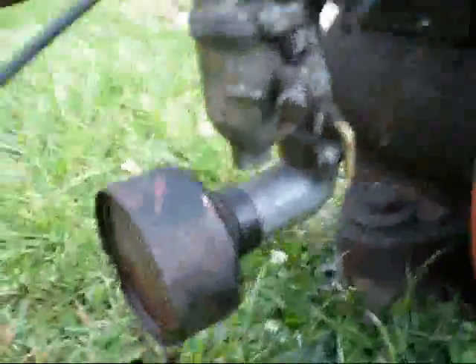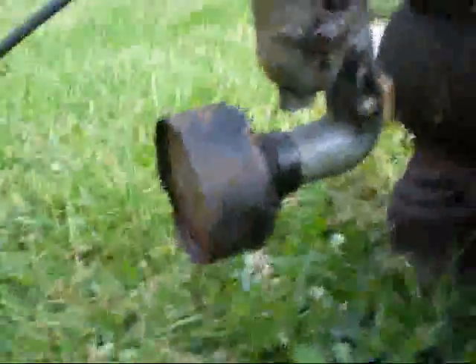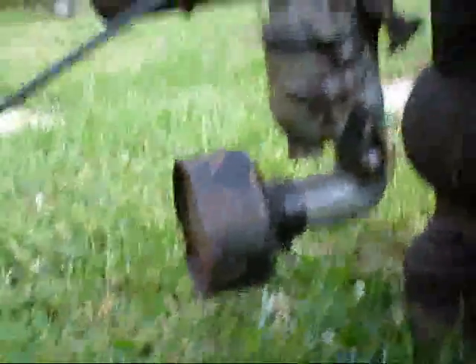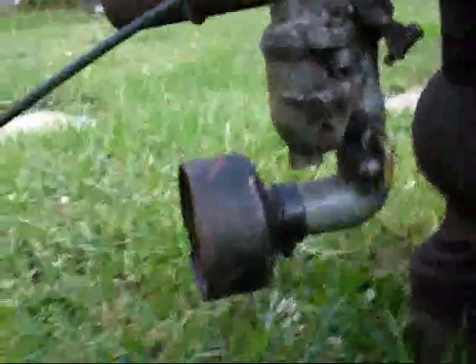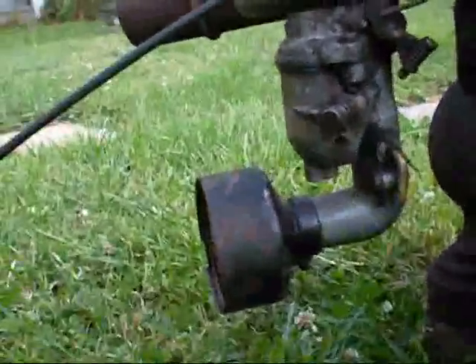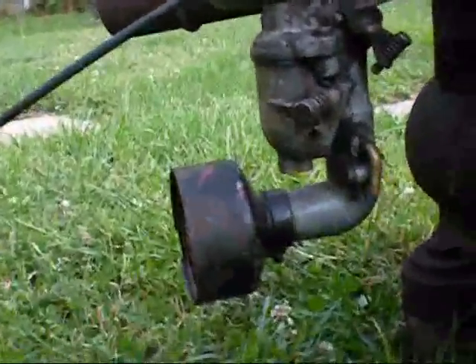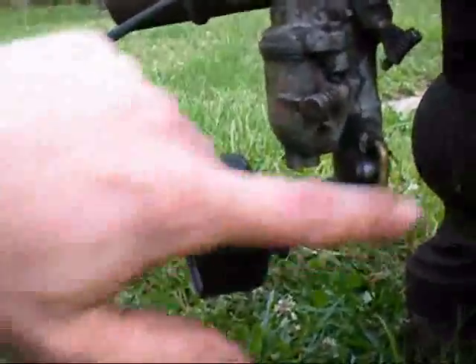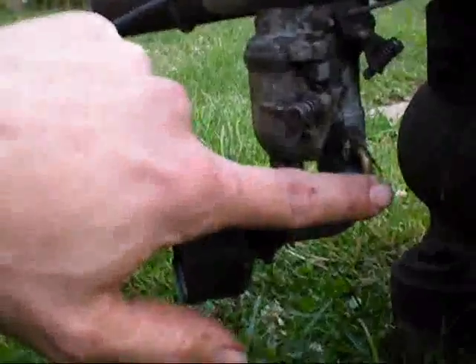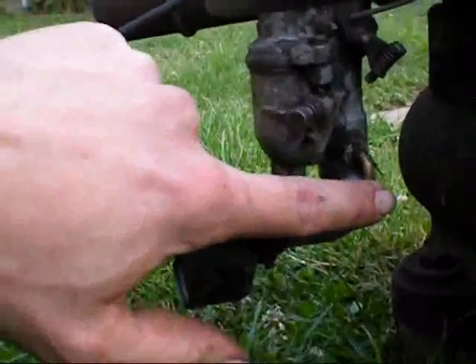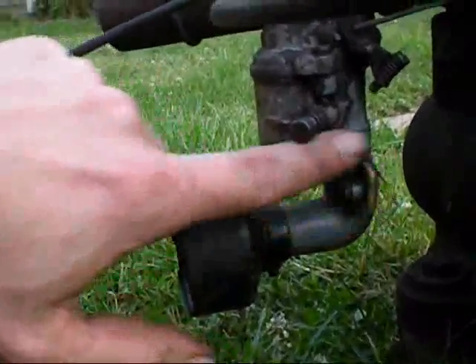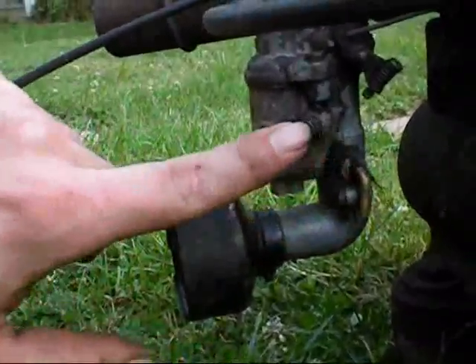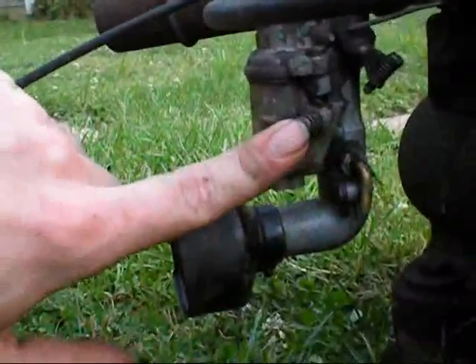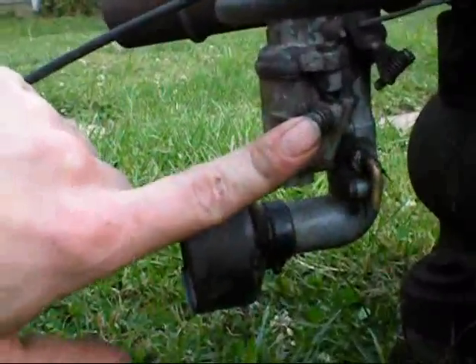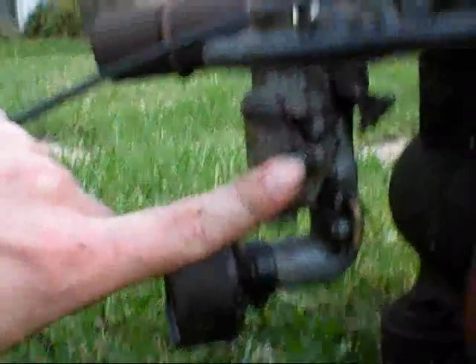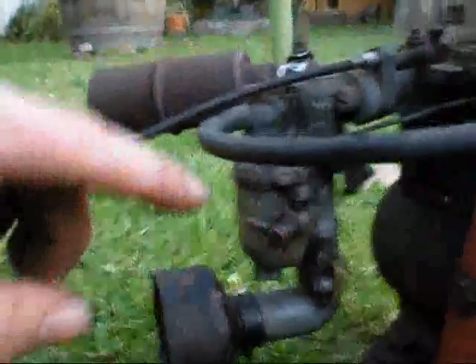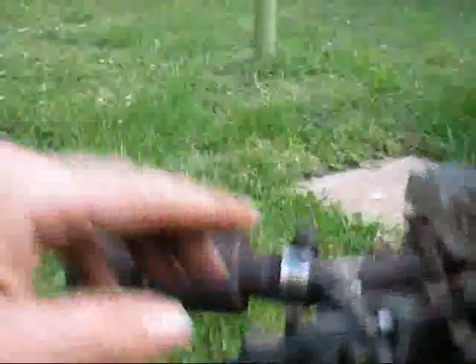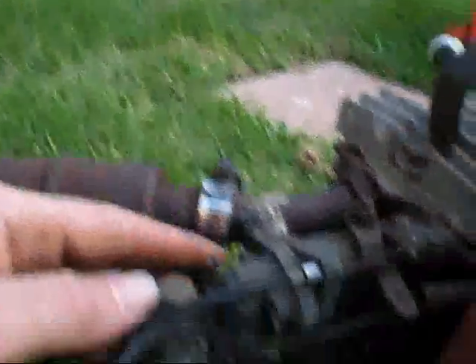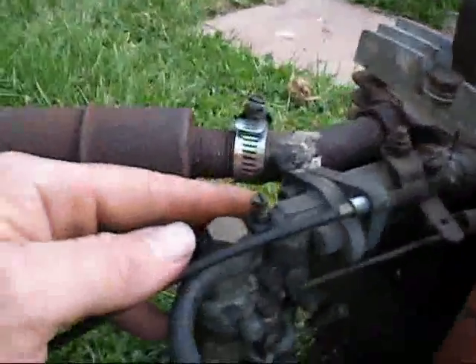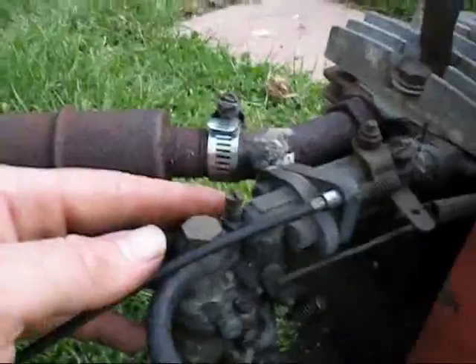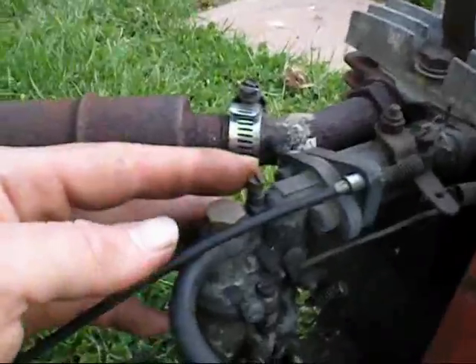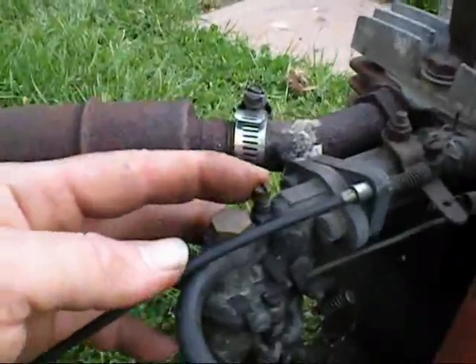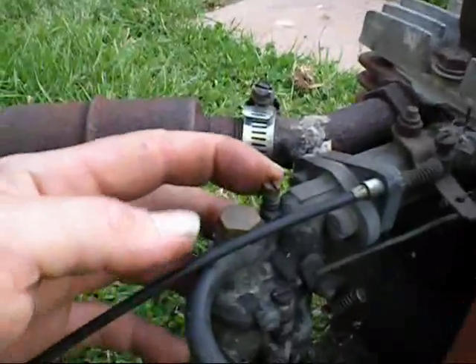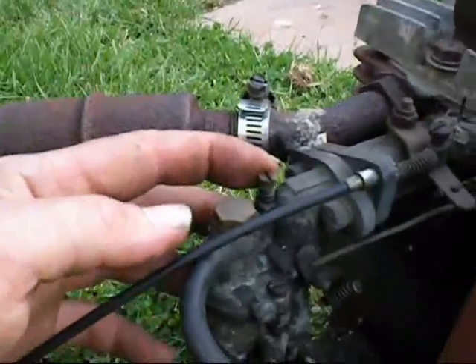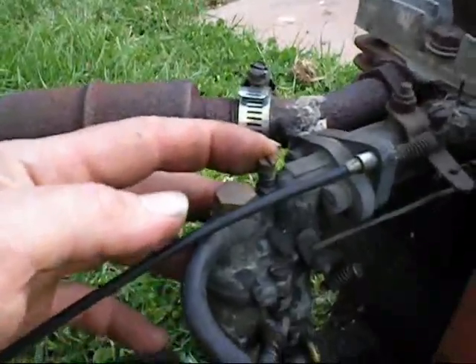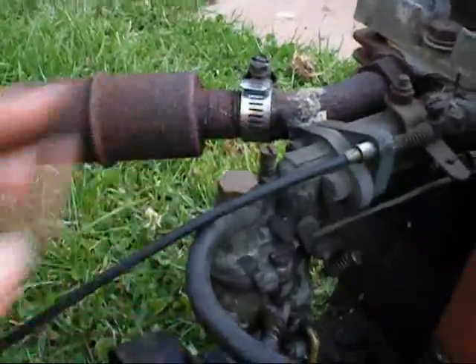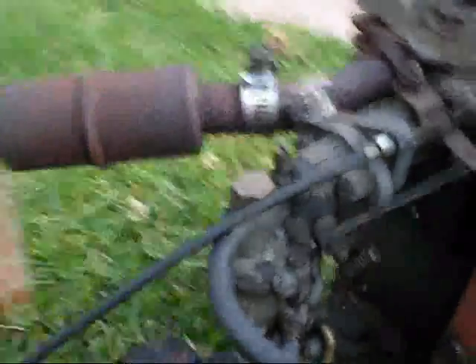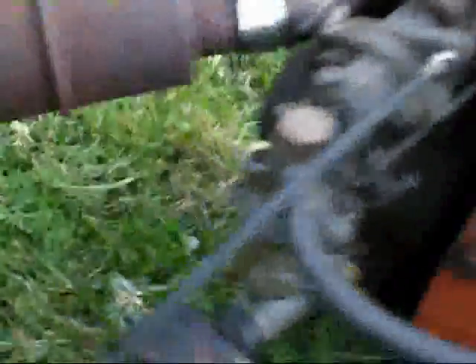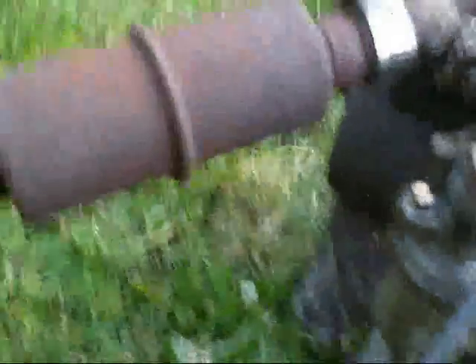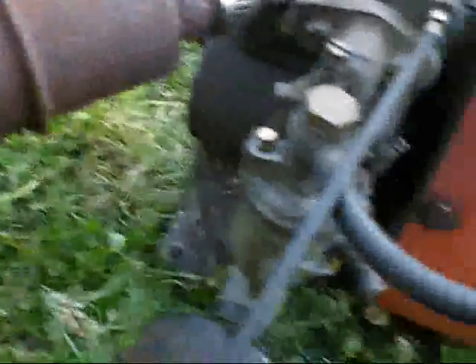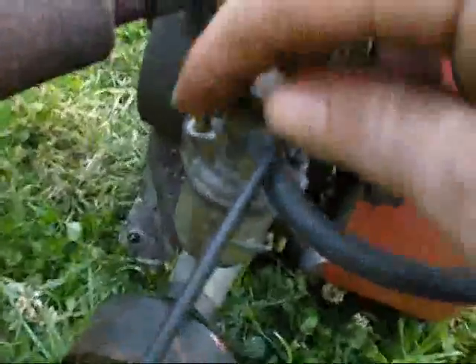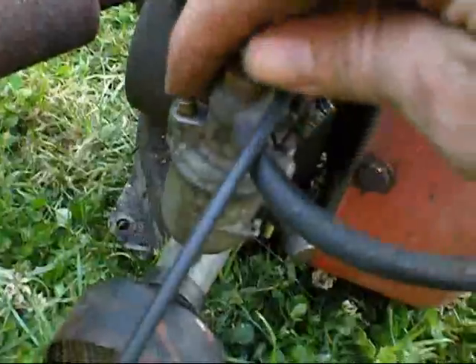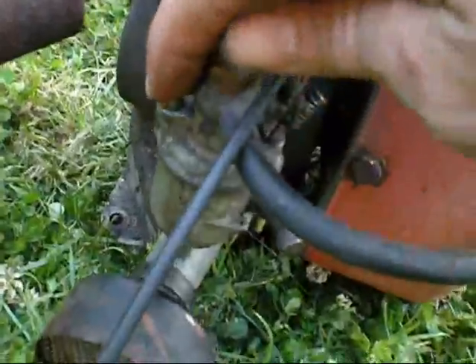Now, this carburettor has a manual choke, has fuel mixture for high speed and fuel mixture for low speed. And over here, this little primer.